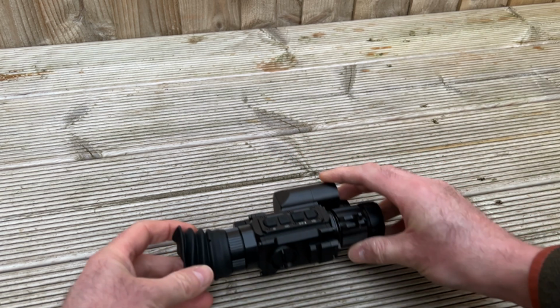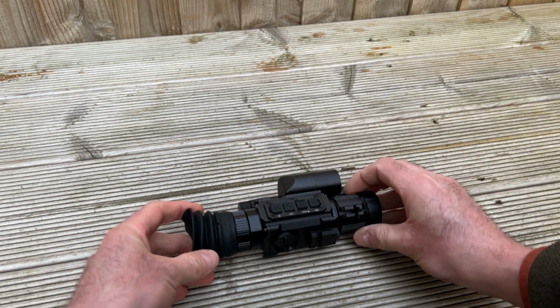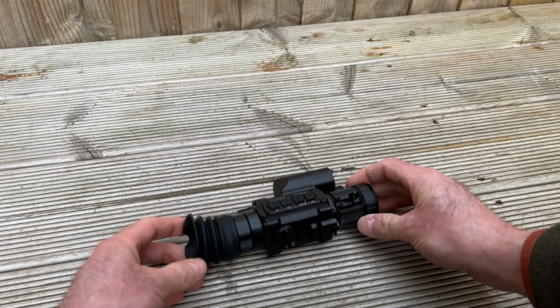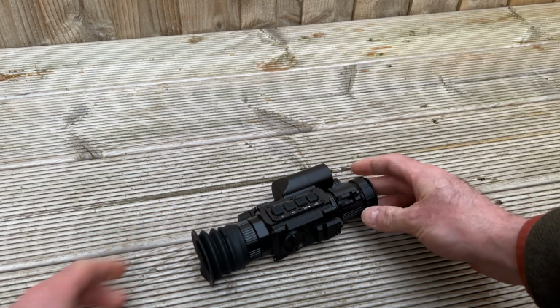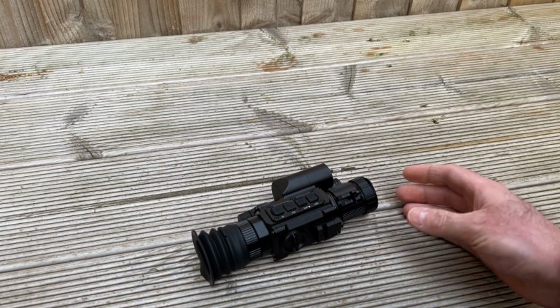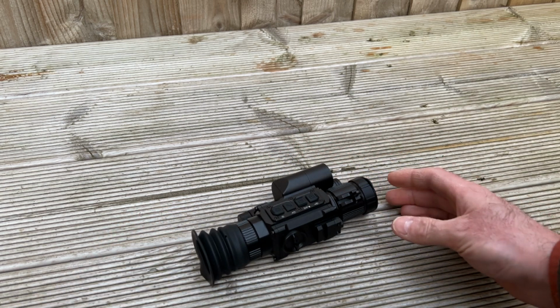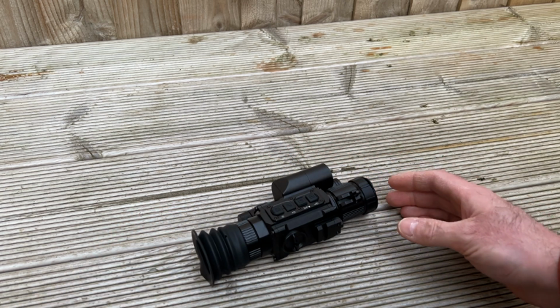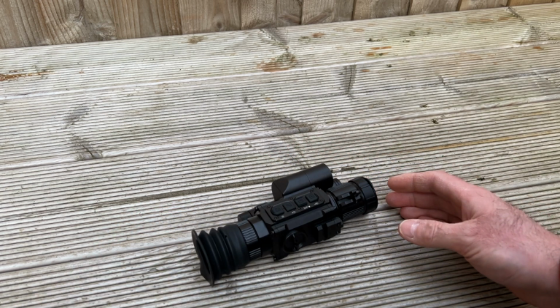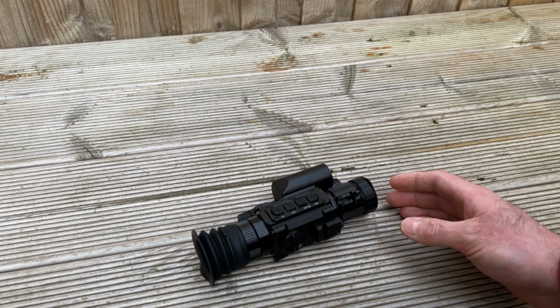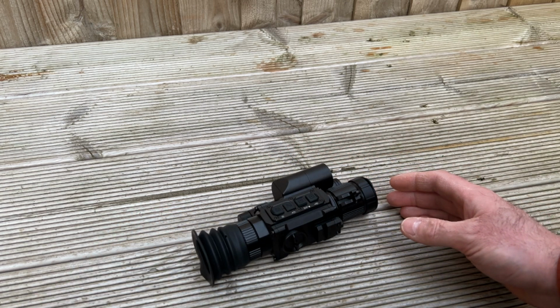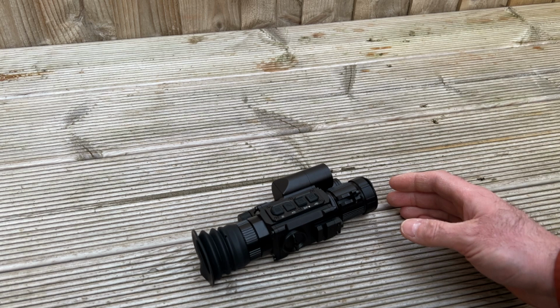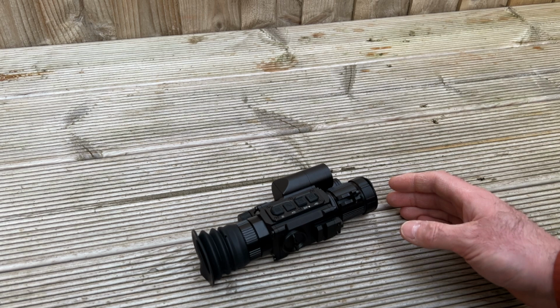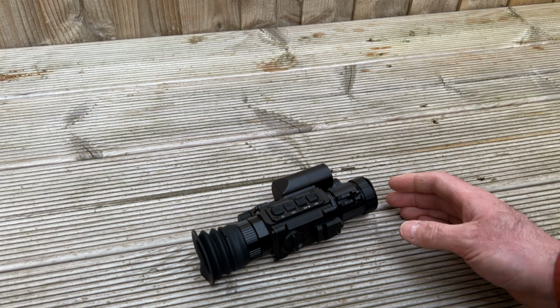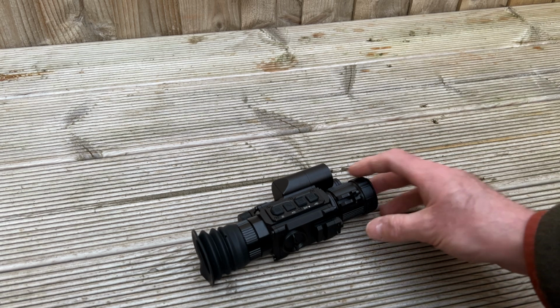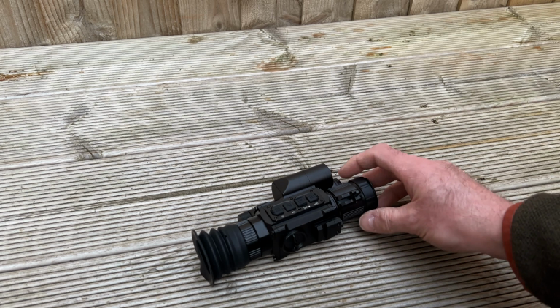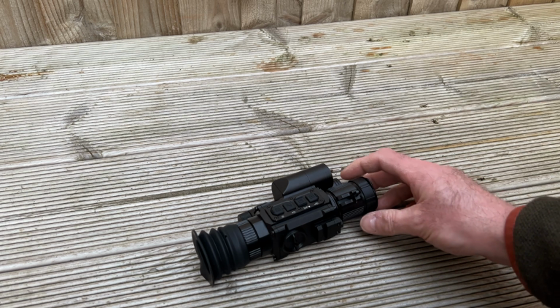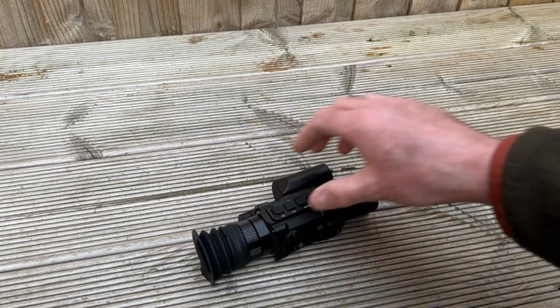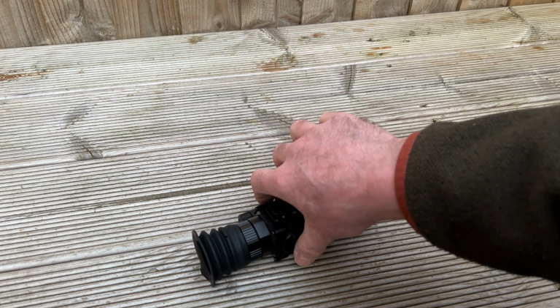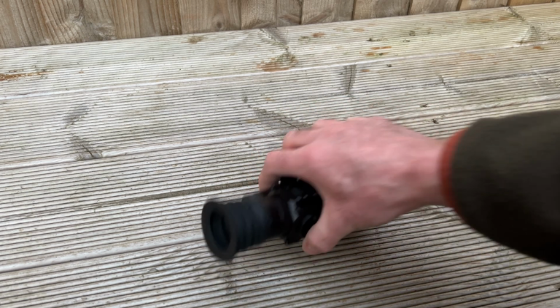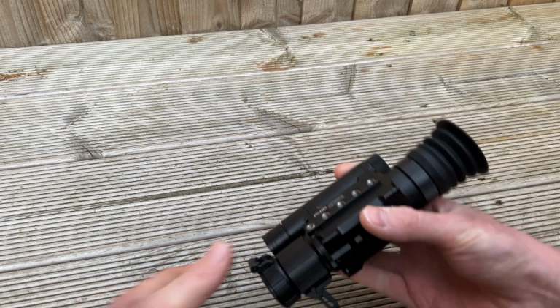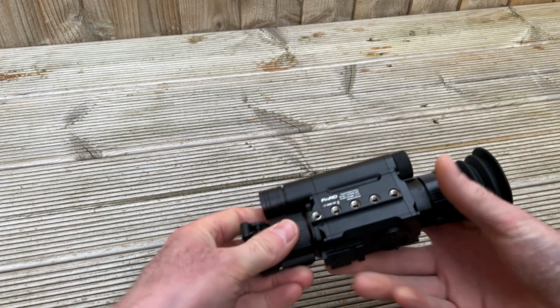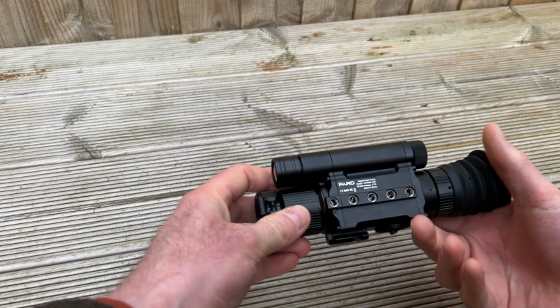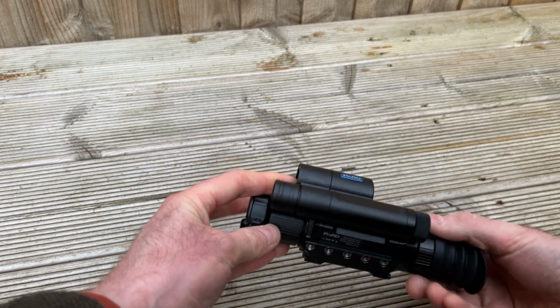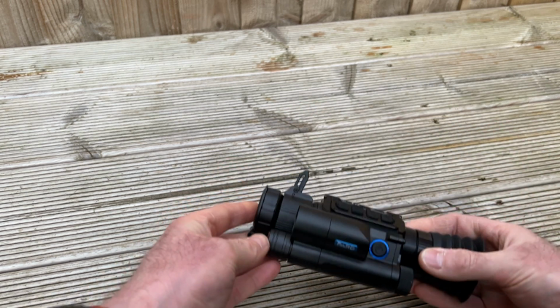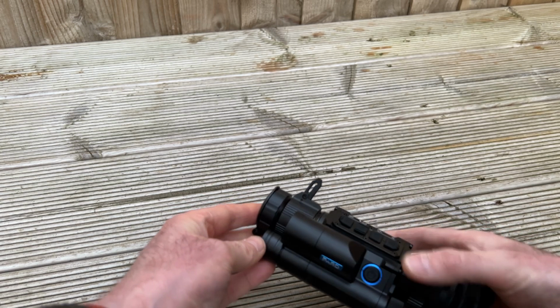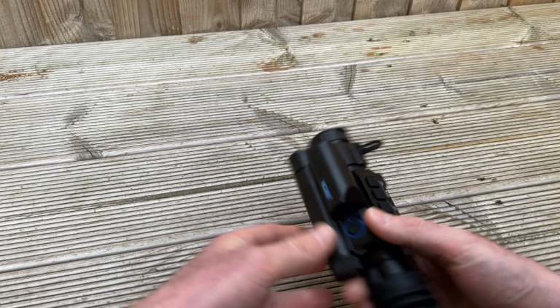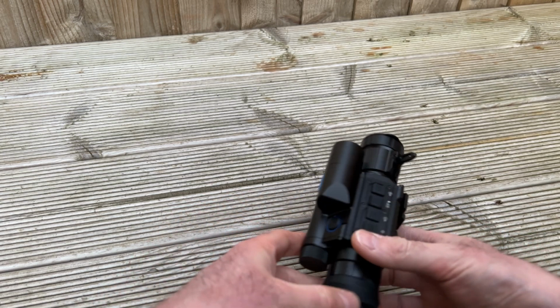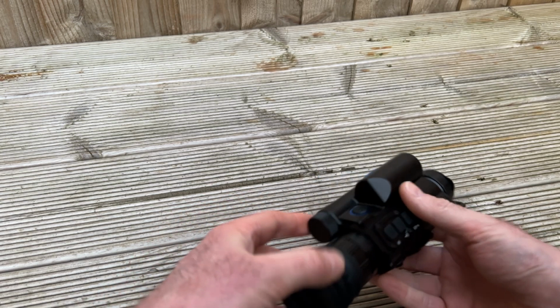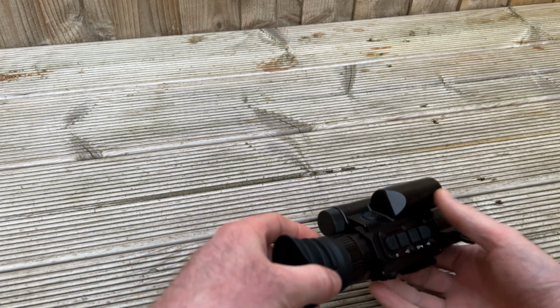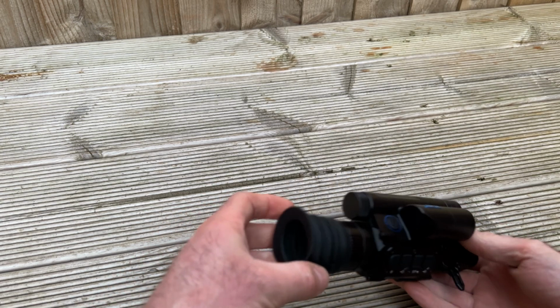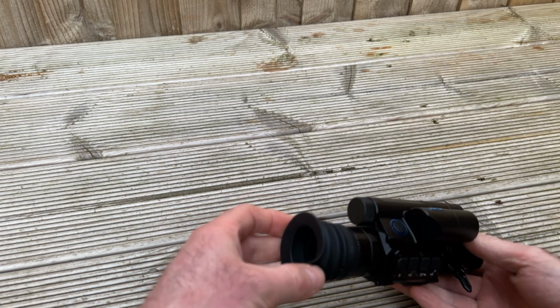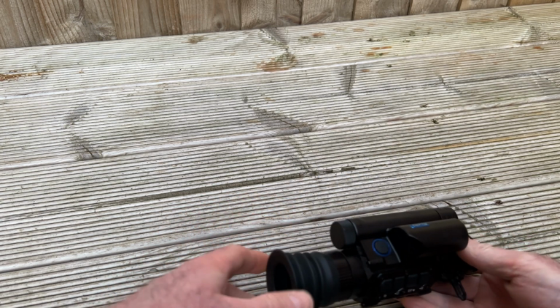I brought this home with me last night. This is the new Pard NV008S LRF — the all-in-one night vision rifle scope. A couple of quick opportunities and things to tell you about it.